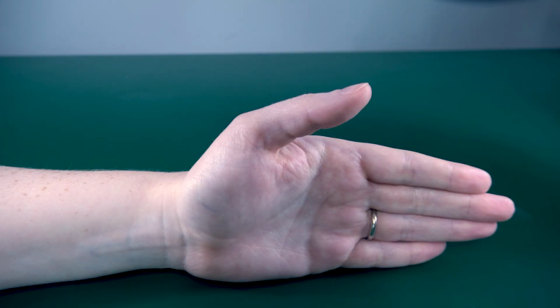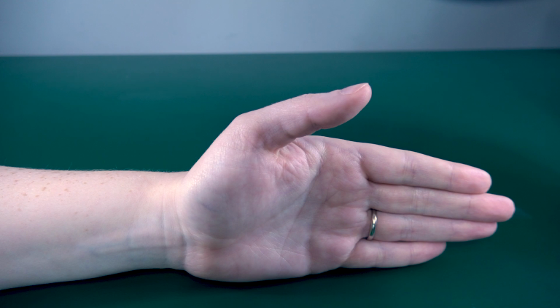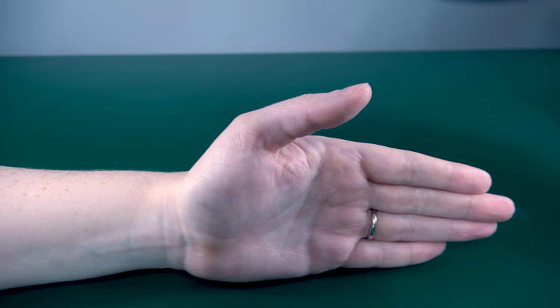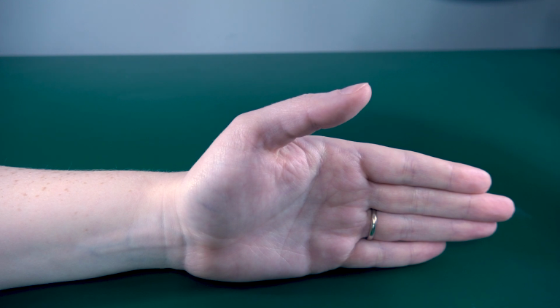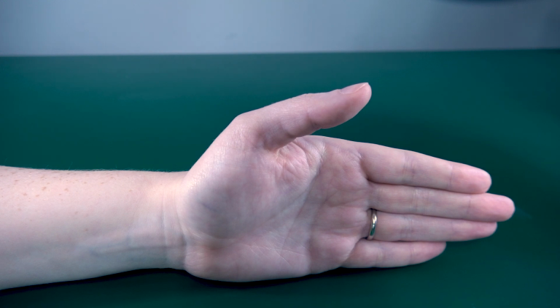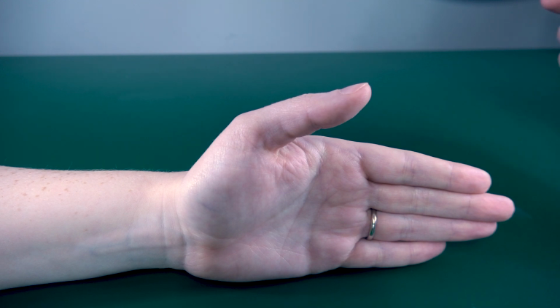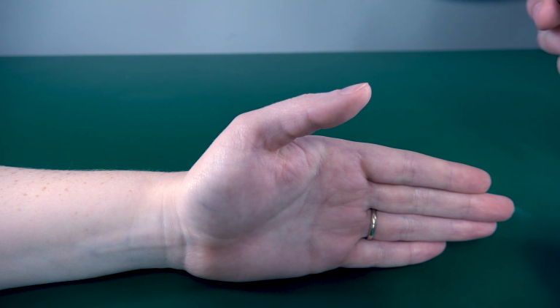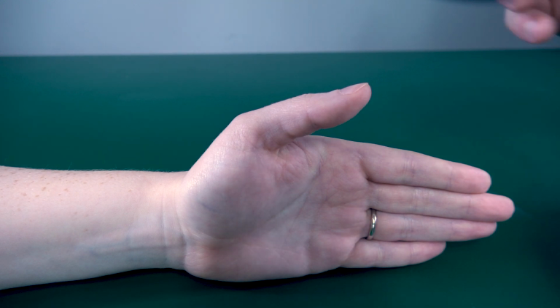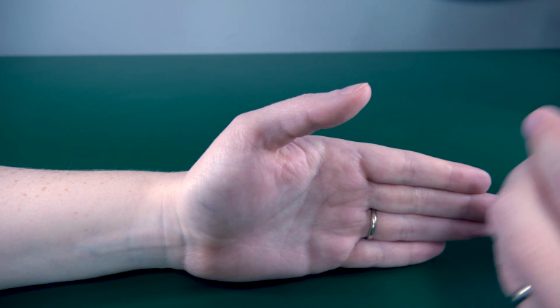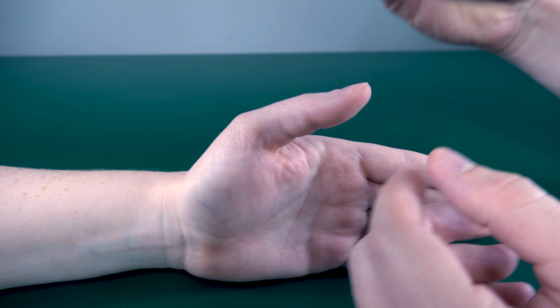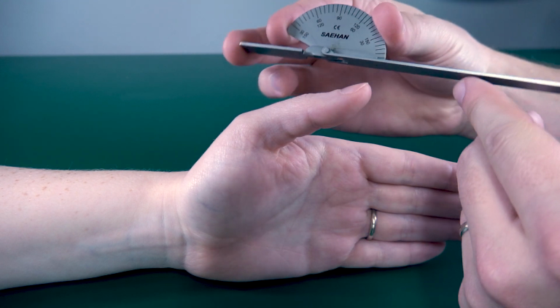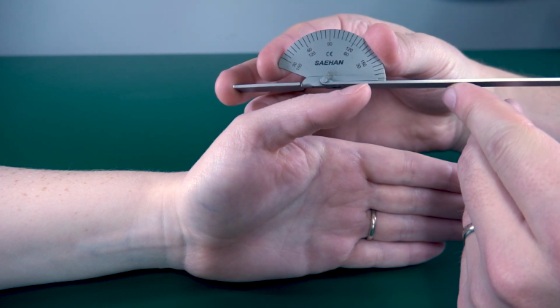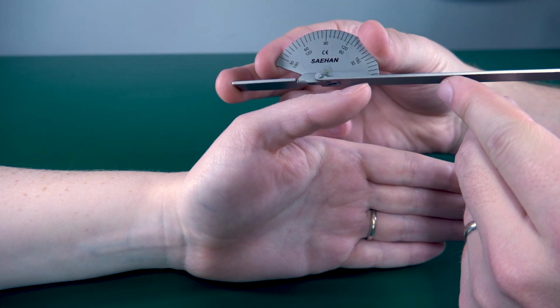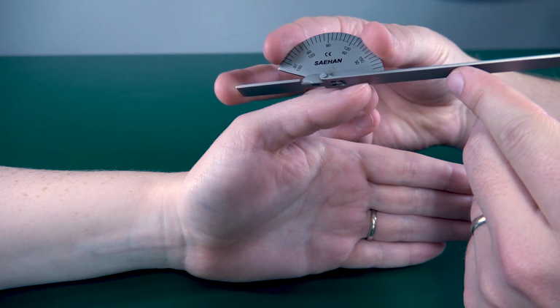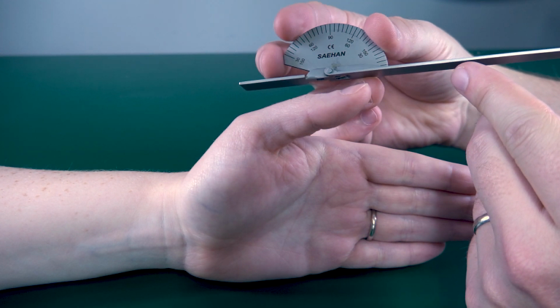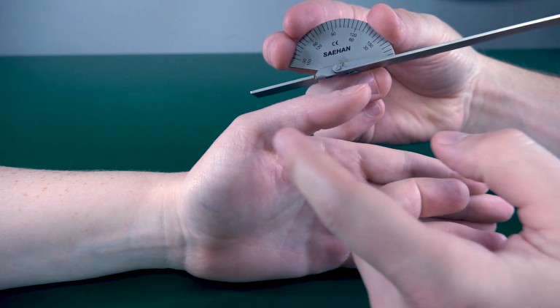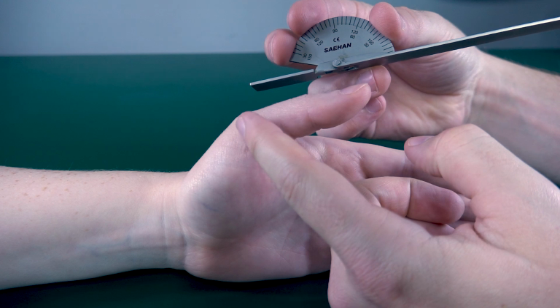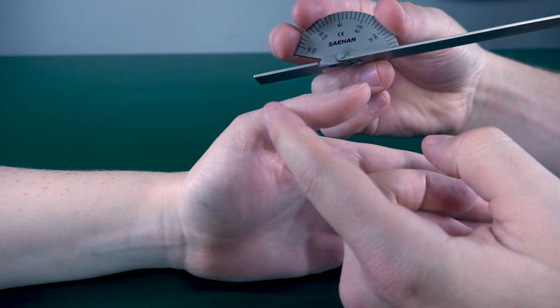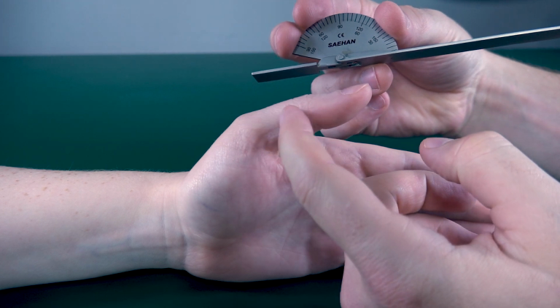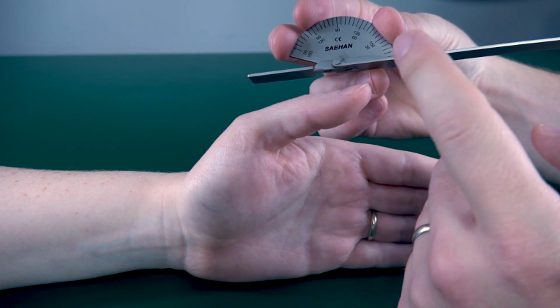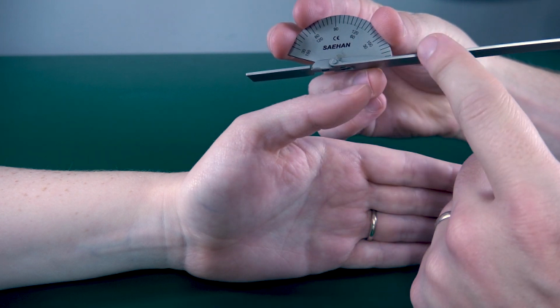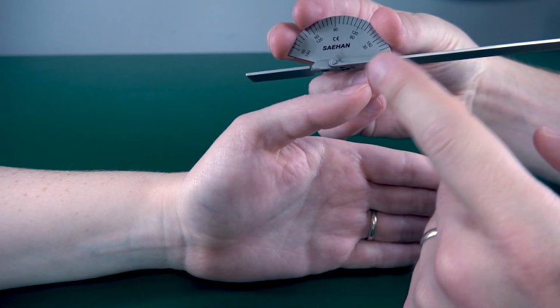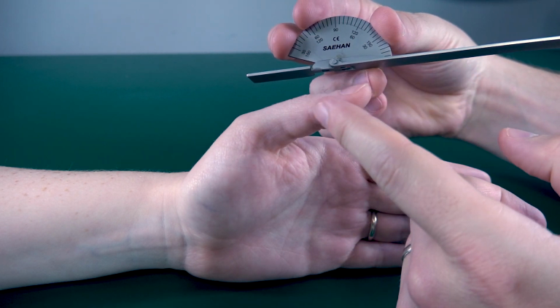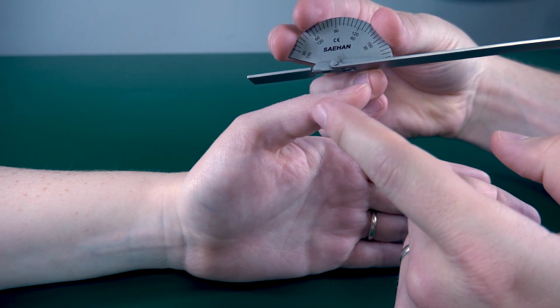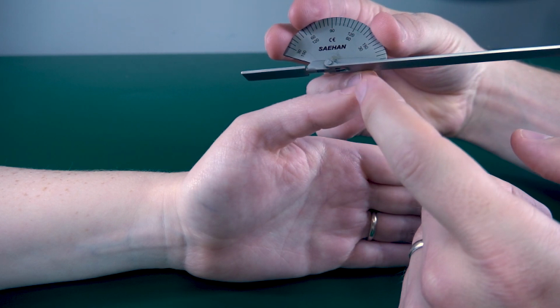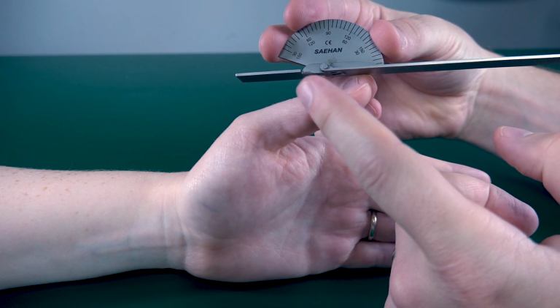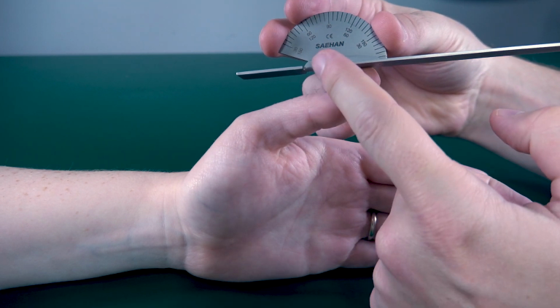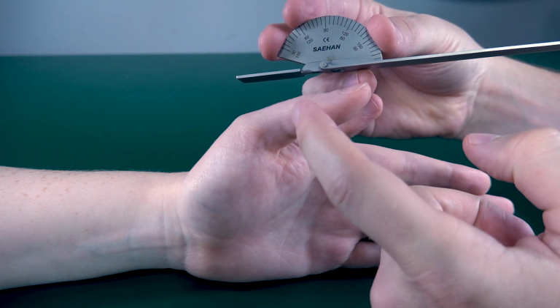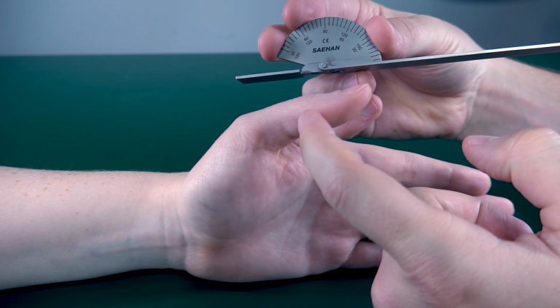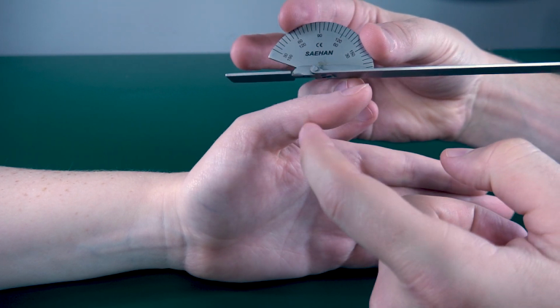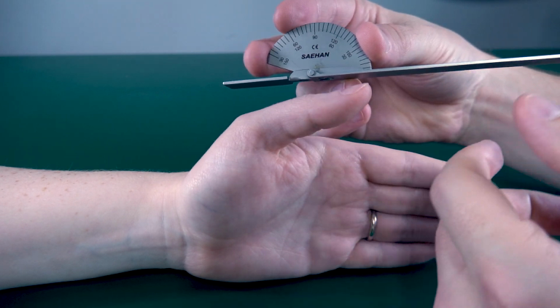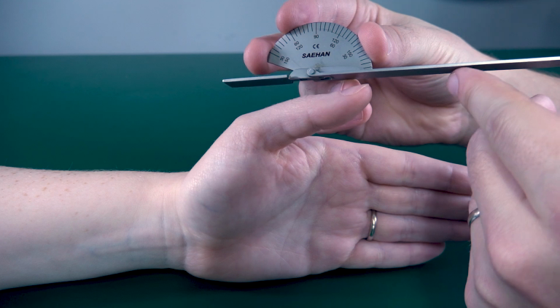Measuring thumb IP flexion. Have your stationary arm on the proximal phalanx, your movement arm on the distal phalanx, with your axis on the IP joint itself.